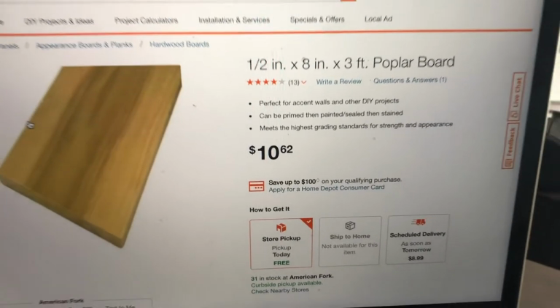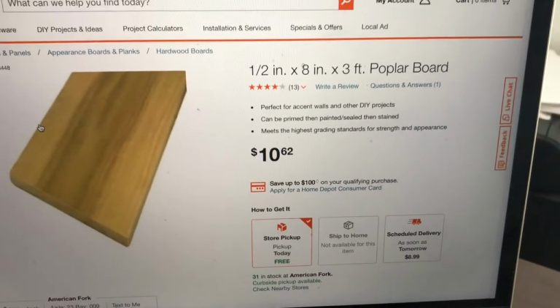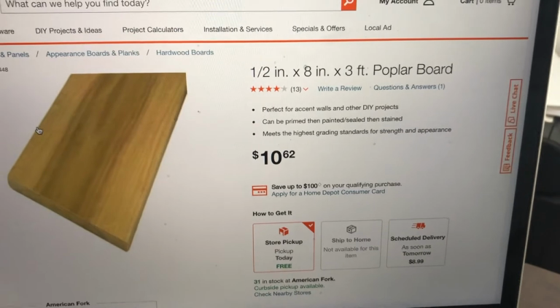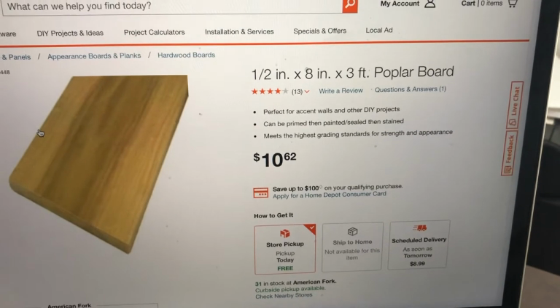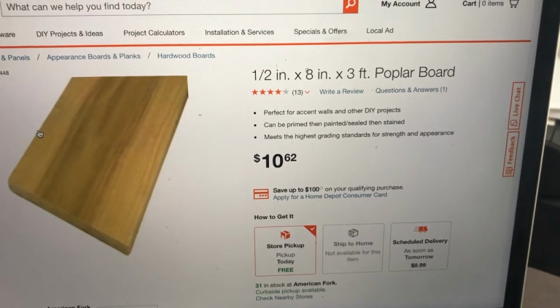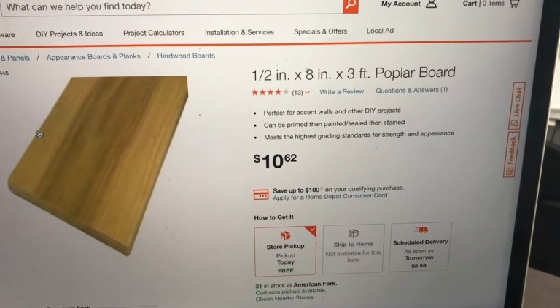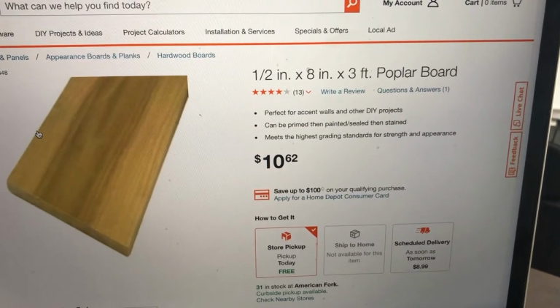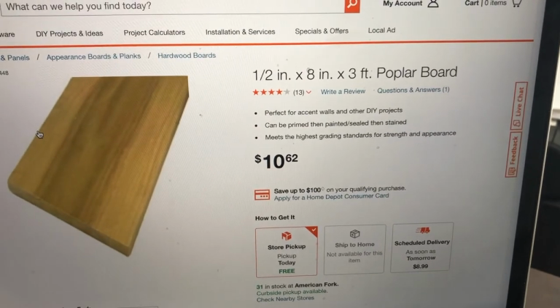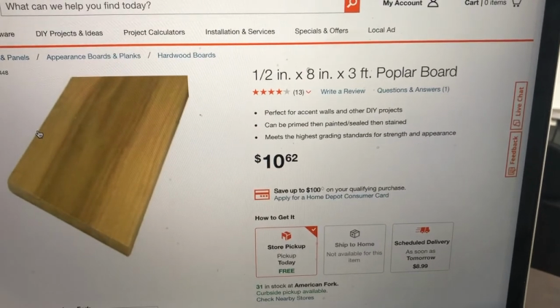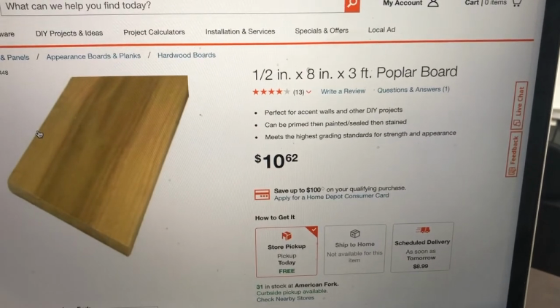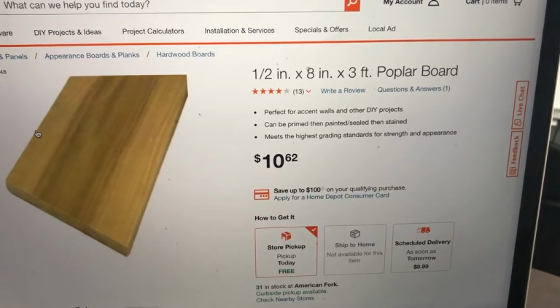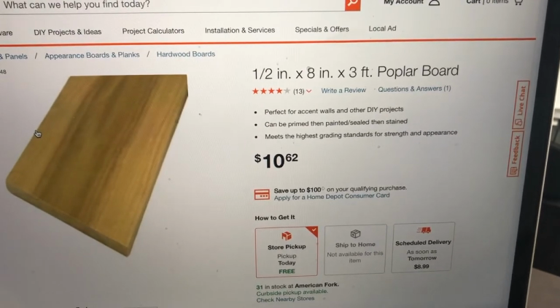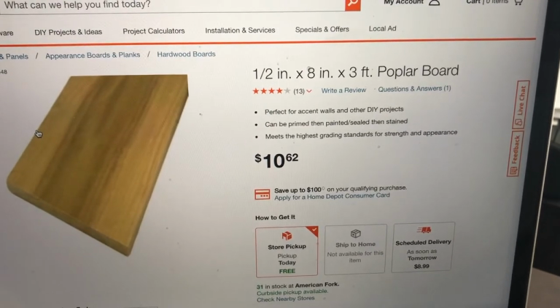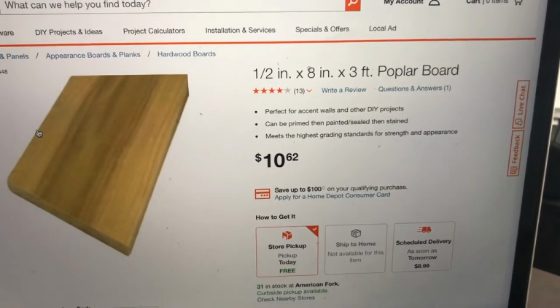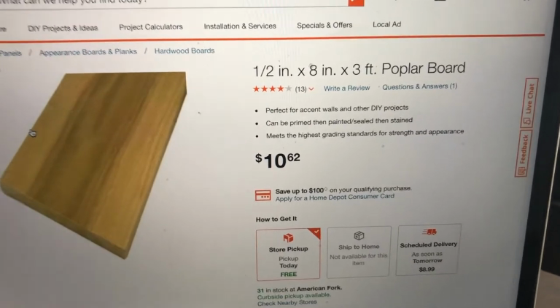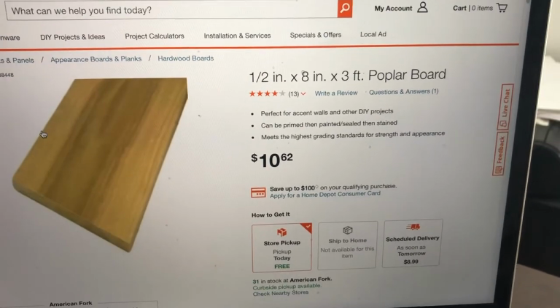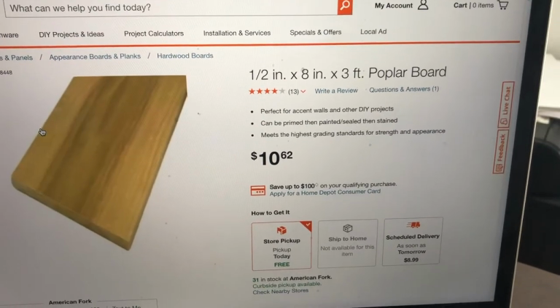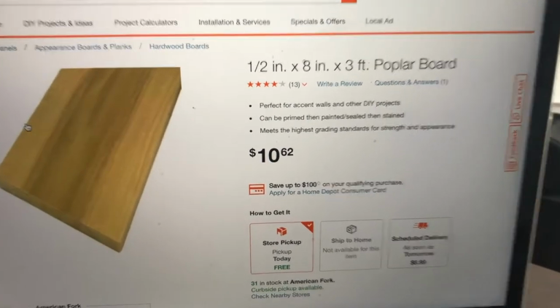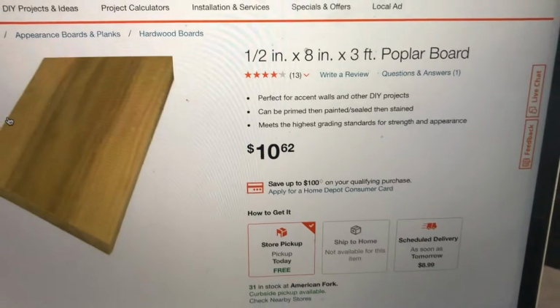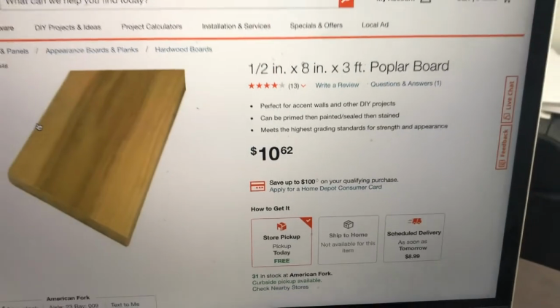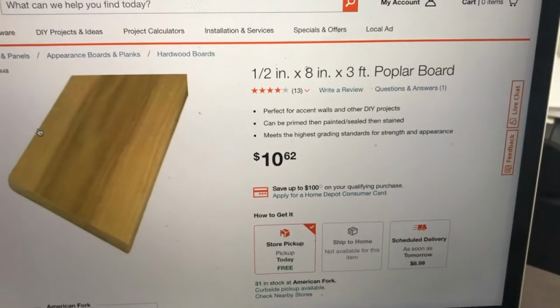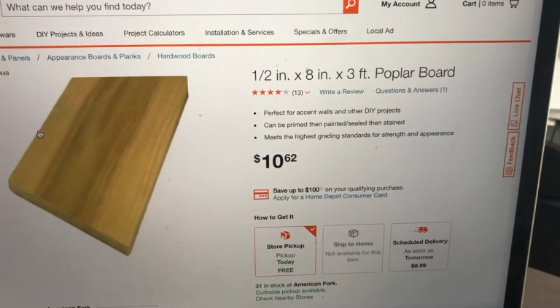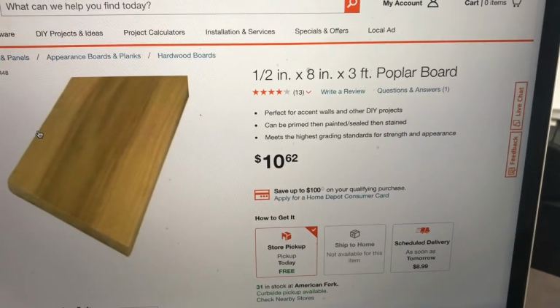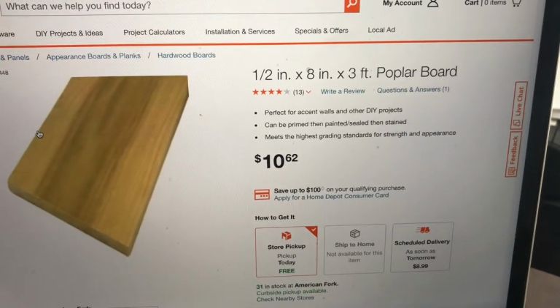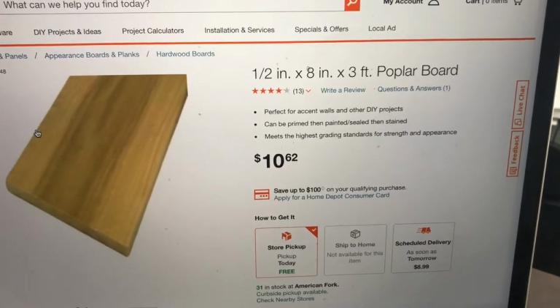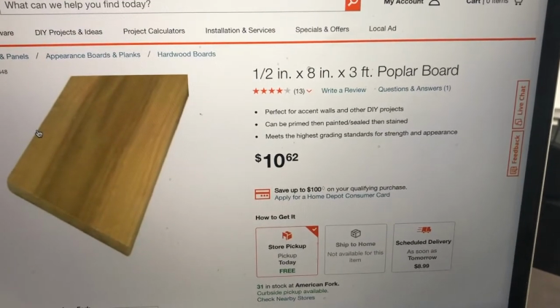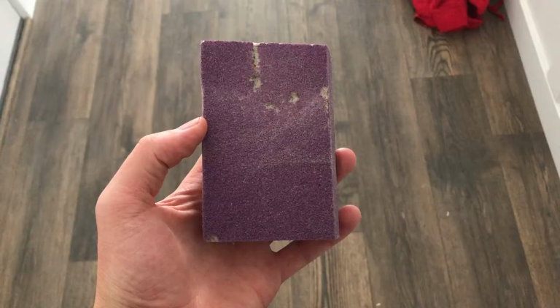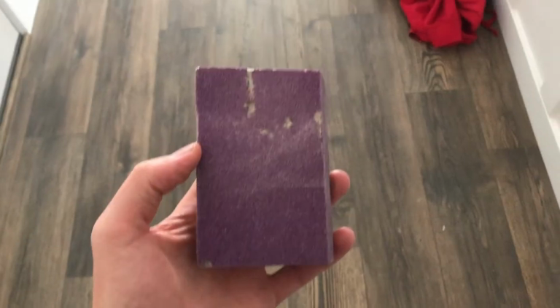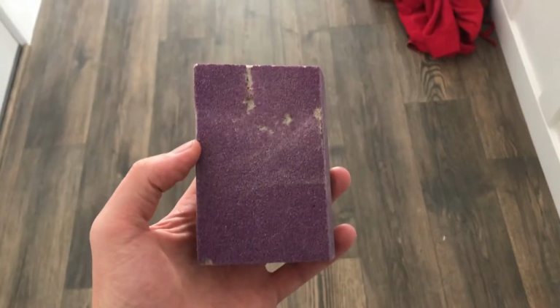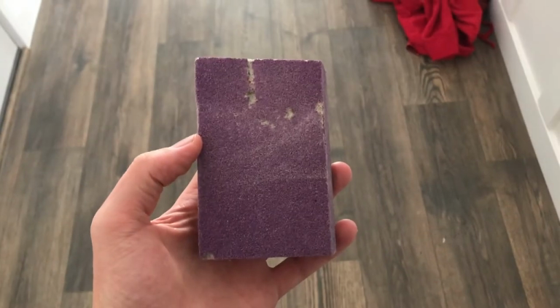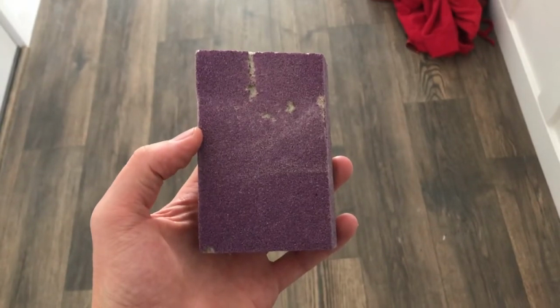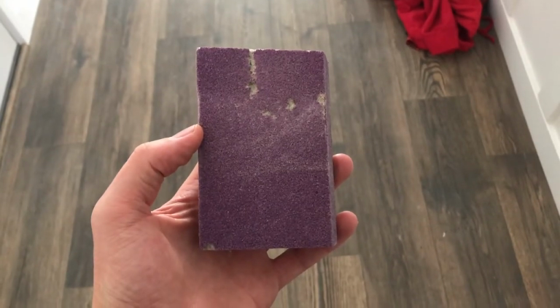For this project I did use an 8 inch by 3 foot poplar board. You can use any wood that you kind of feel would be best, but this was what I used for this project. I did grab a sanding block and got to work.